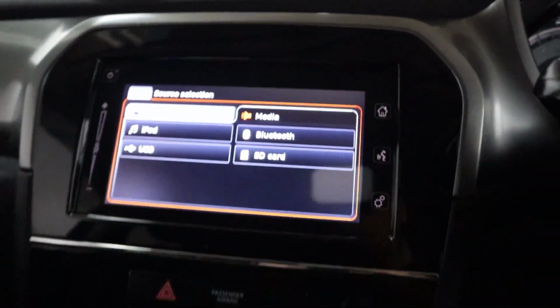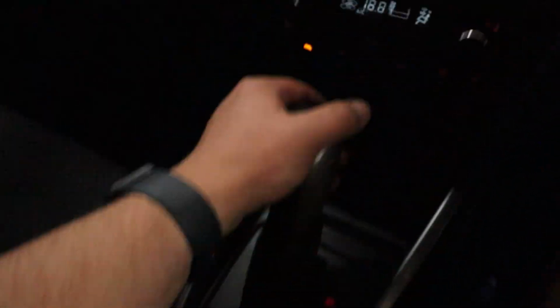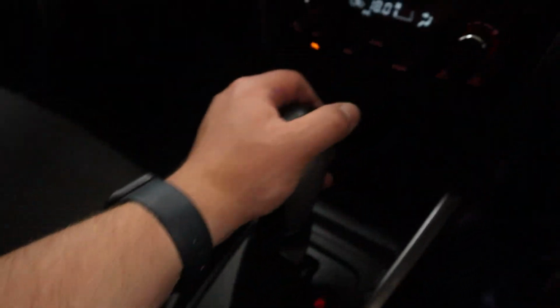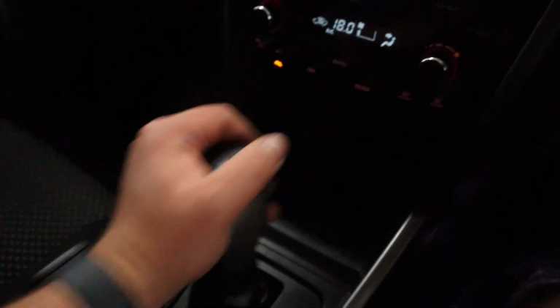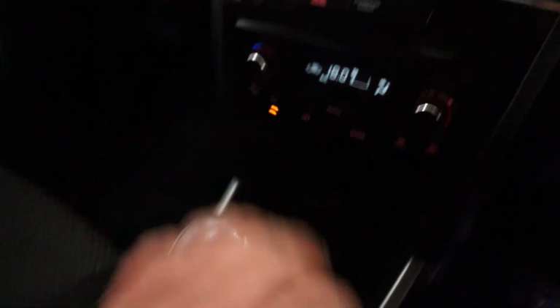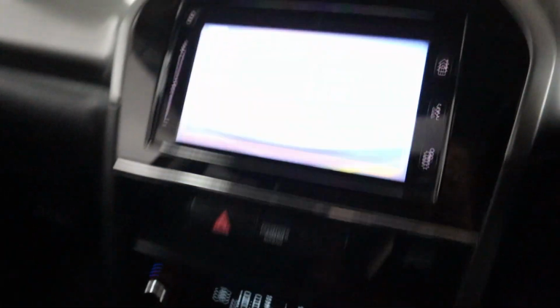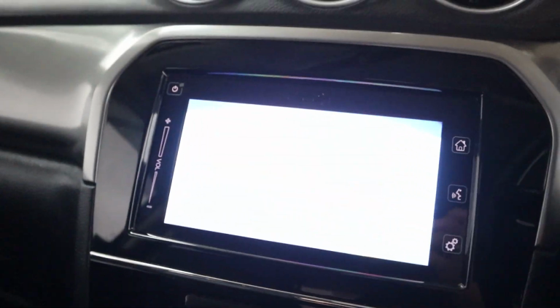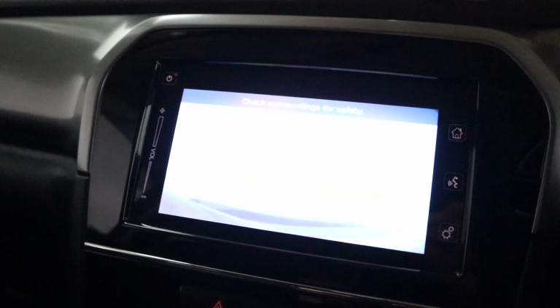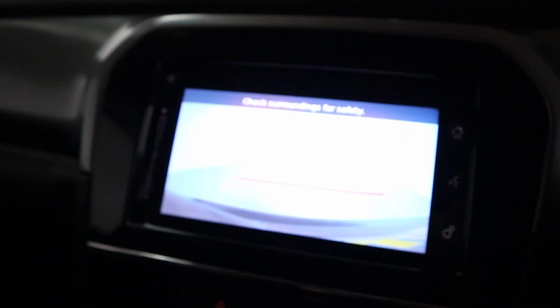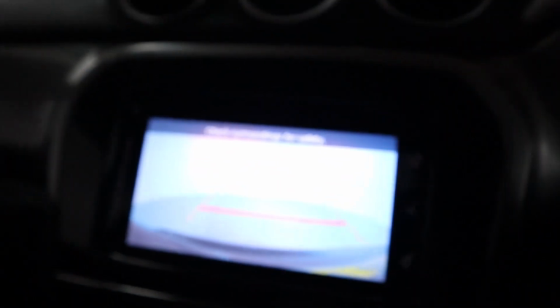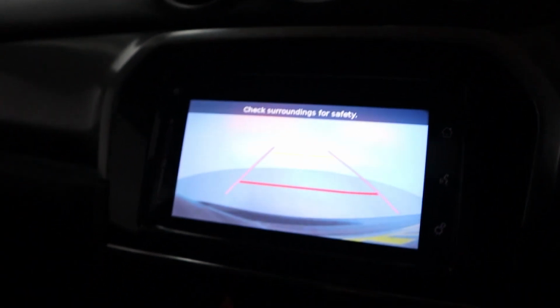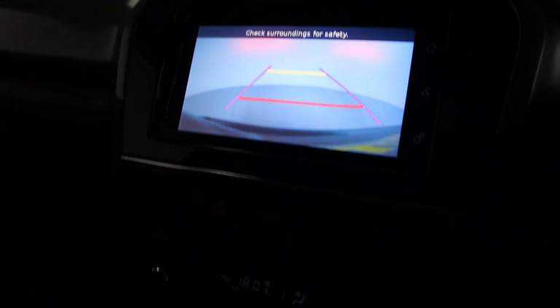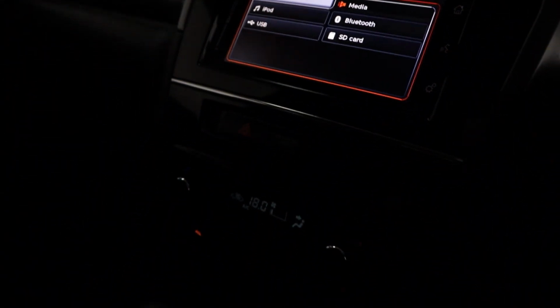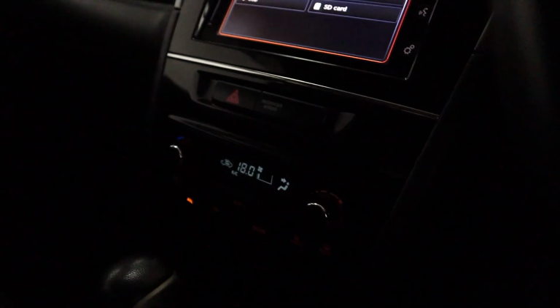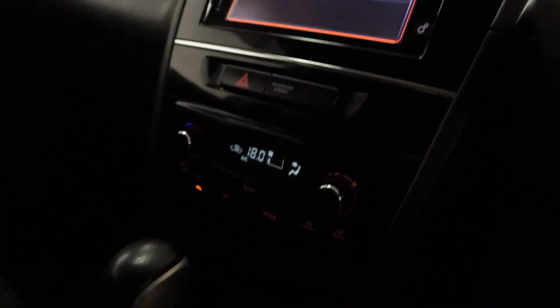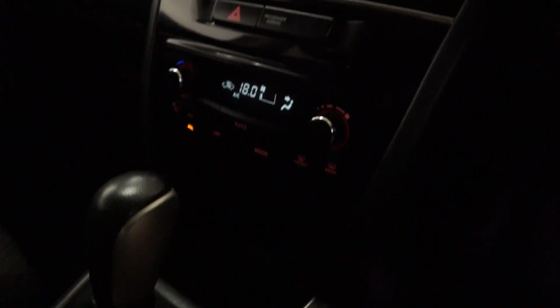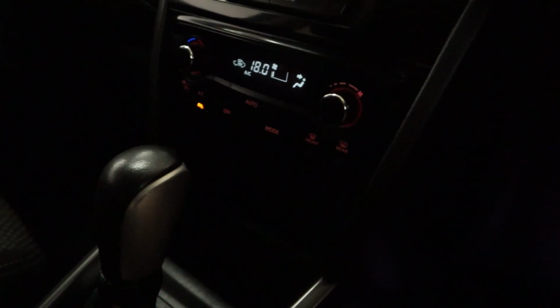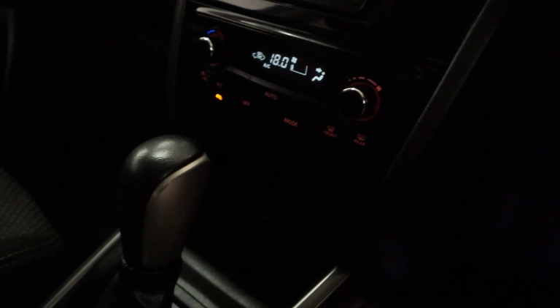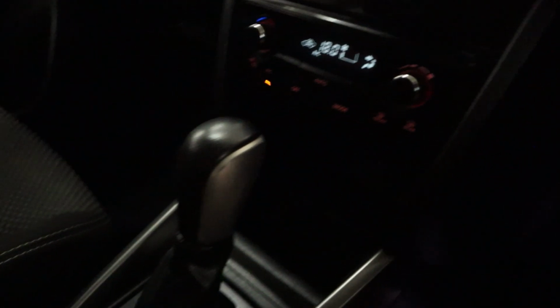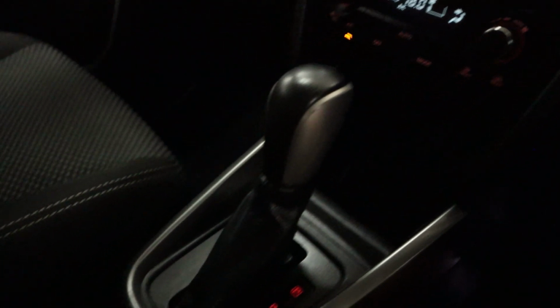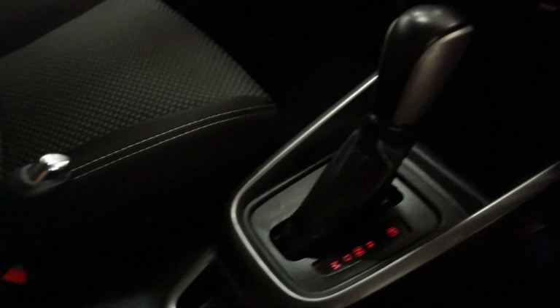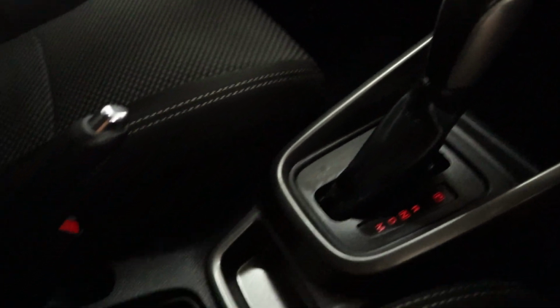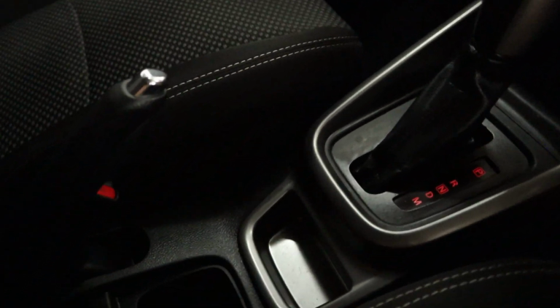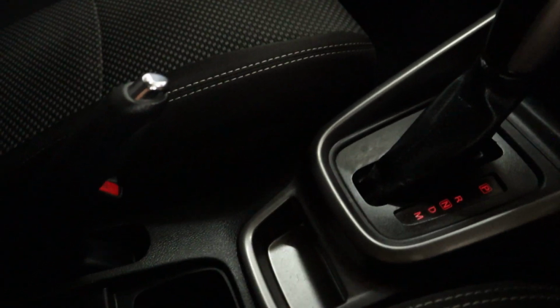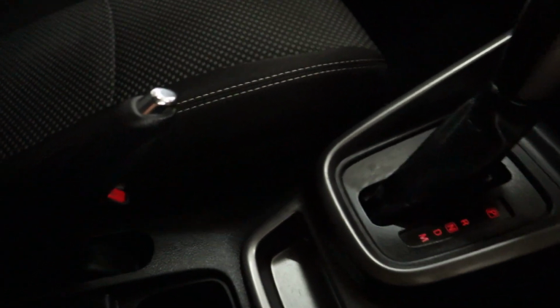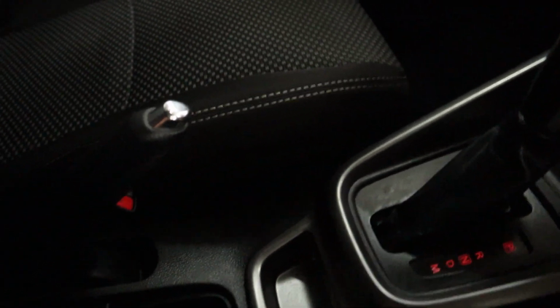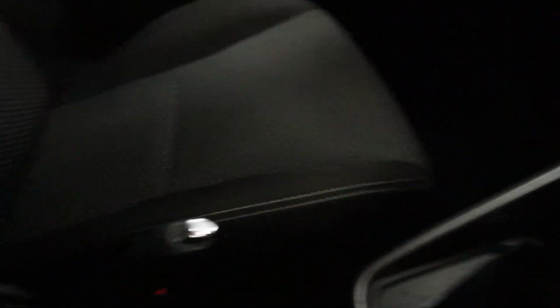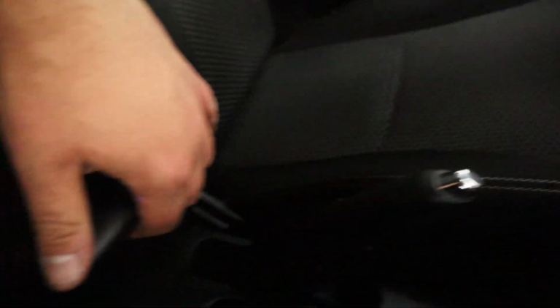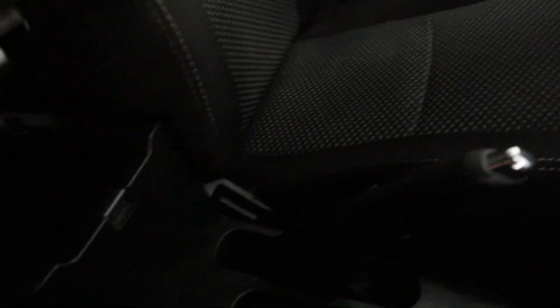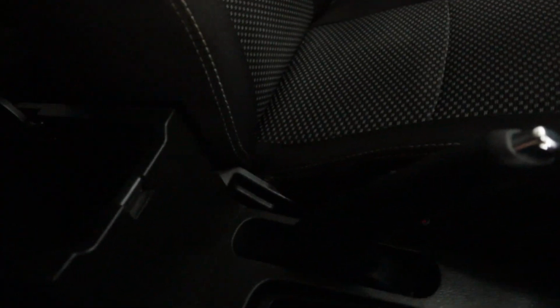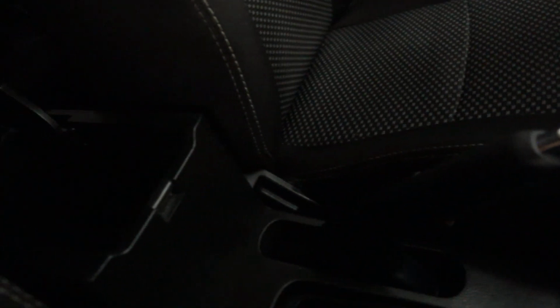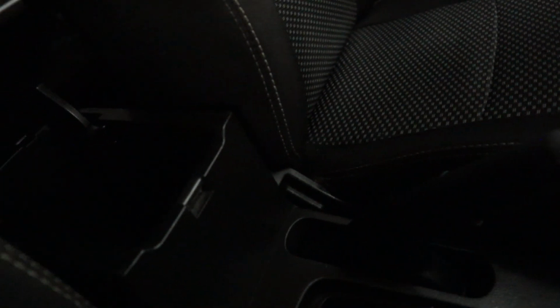Putting the vehicle into reverse brings up your rear camera. Beneath this you've got climate controls, plenty of storage, and leading back it's two nice cup holders, your handbrake, and of course storage underneath the armrest.